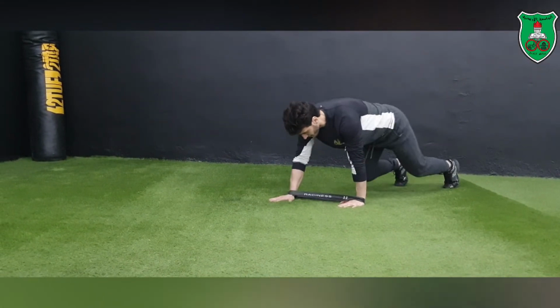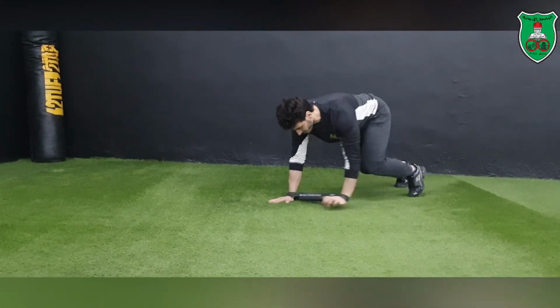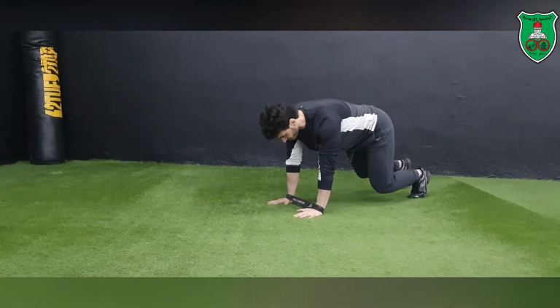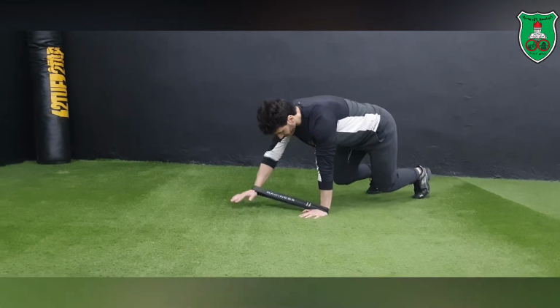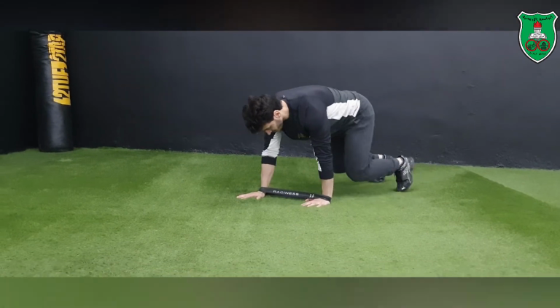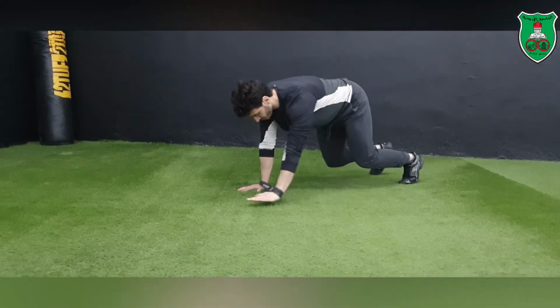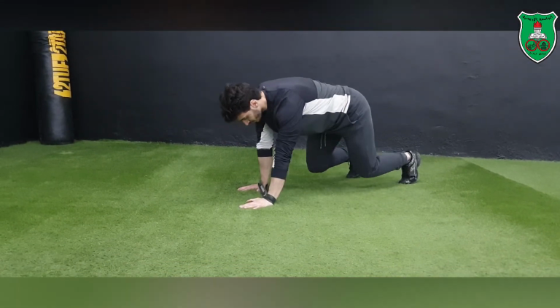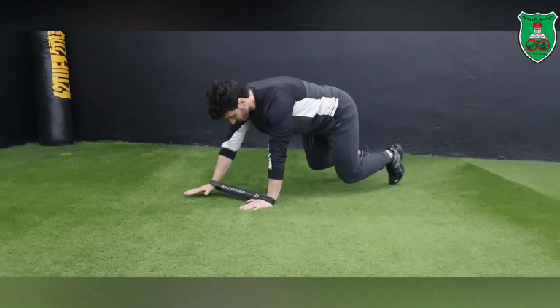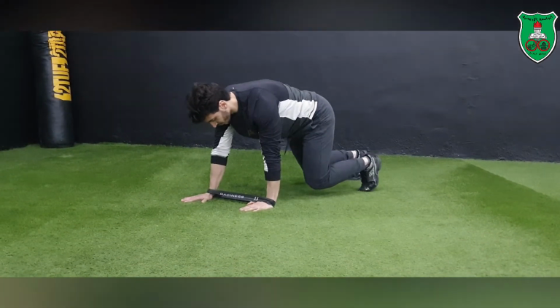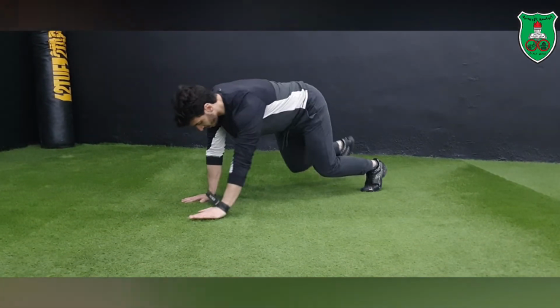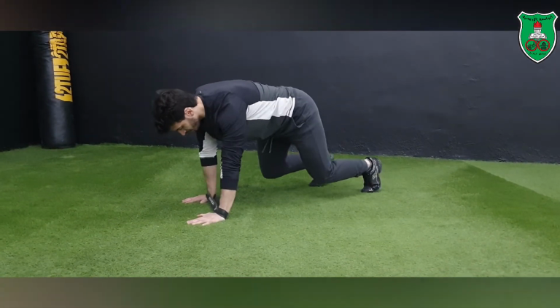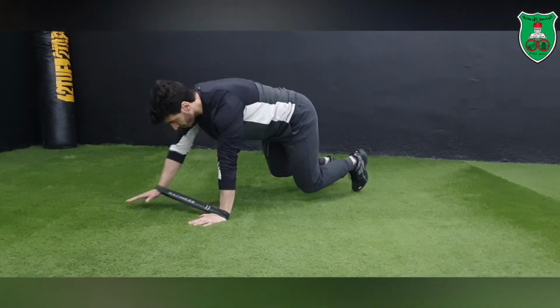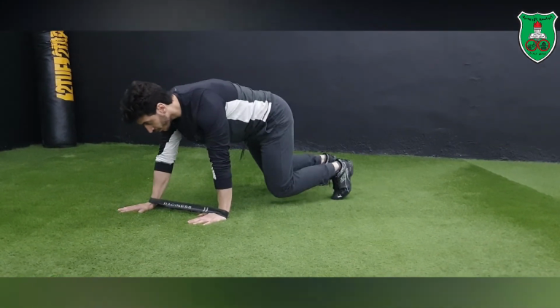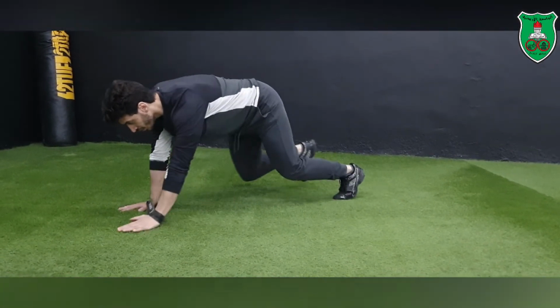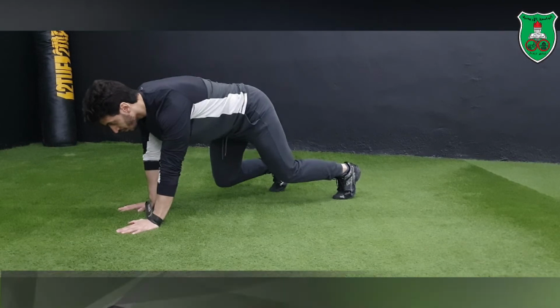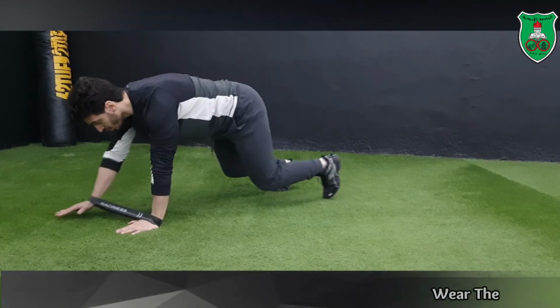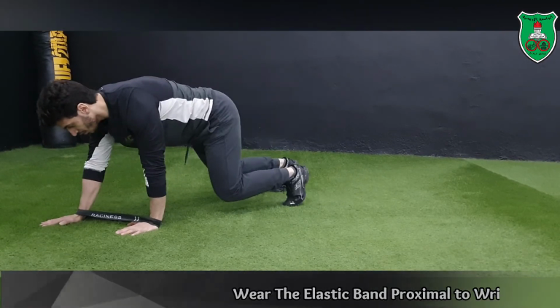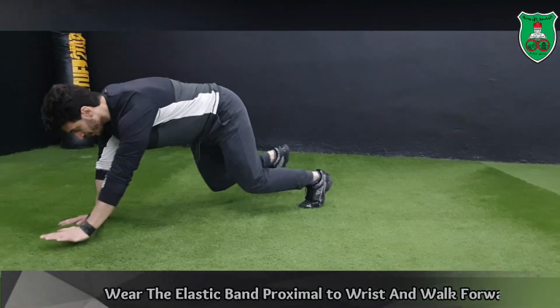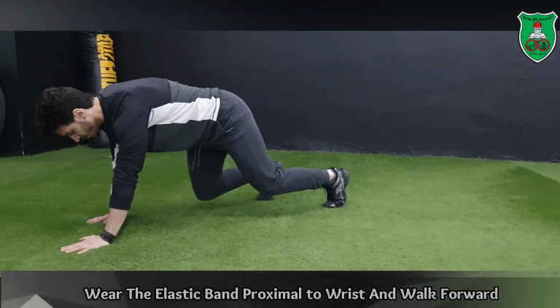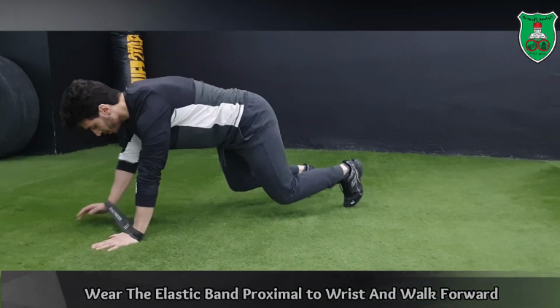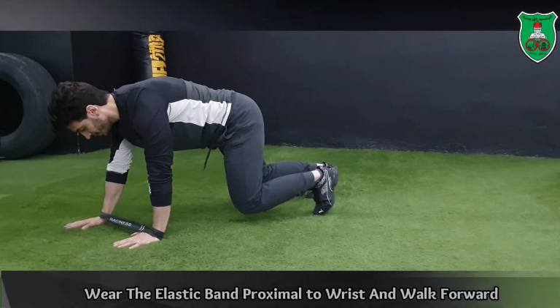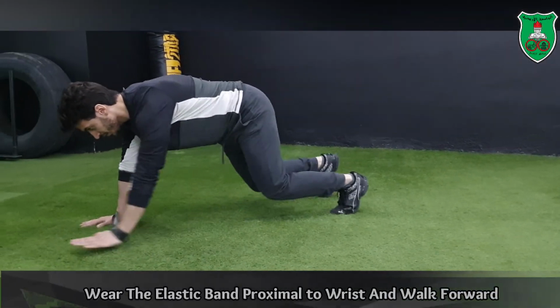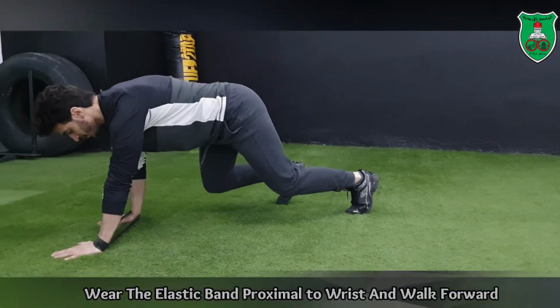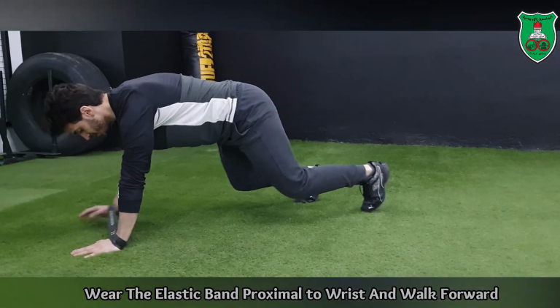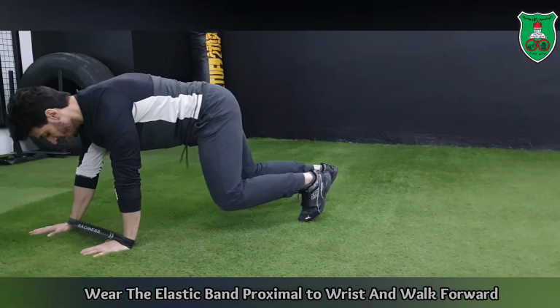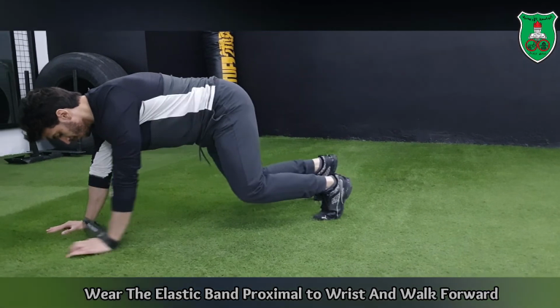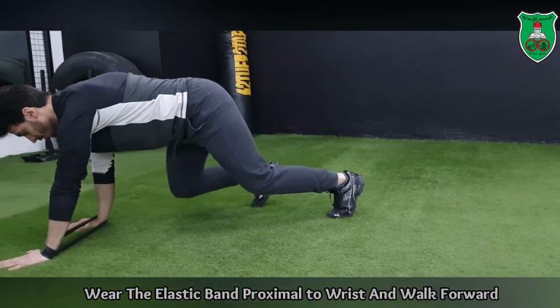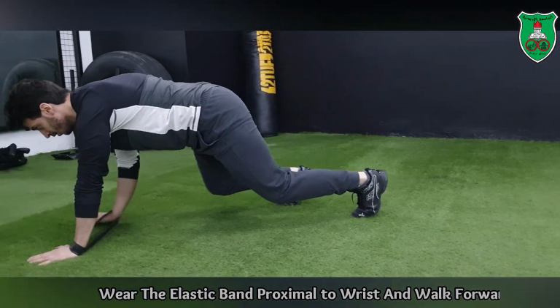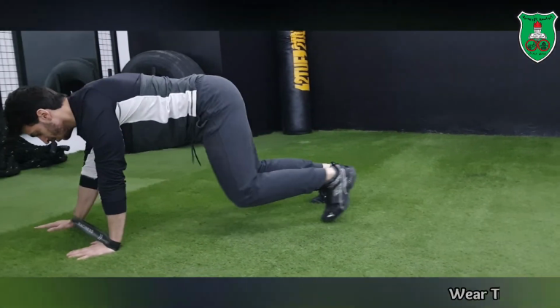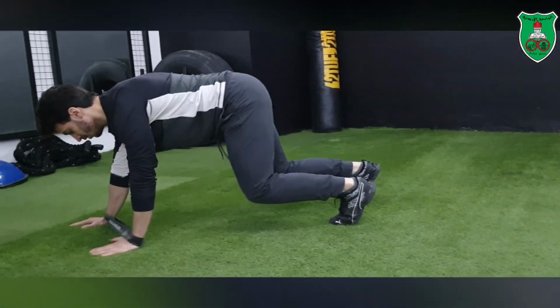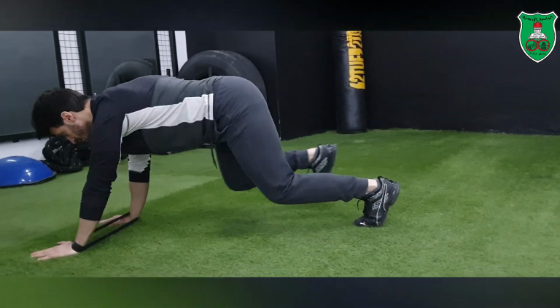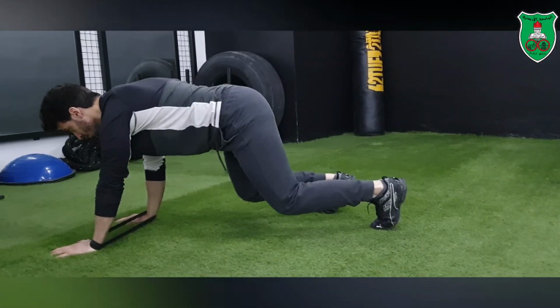Another exercise that can be performed using elastic resistance is the bear crawl. You start from a quadruped position with both legs off the ground. You can apply the resistance by wearing the band proximal to the wrist joint and walk forward.